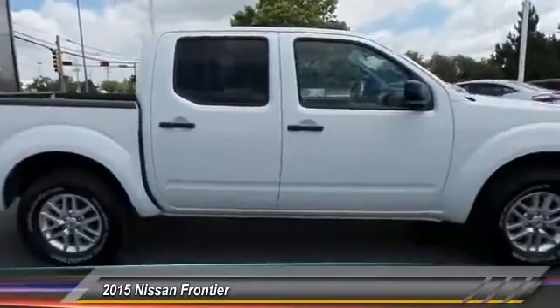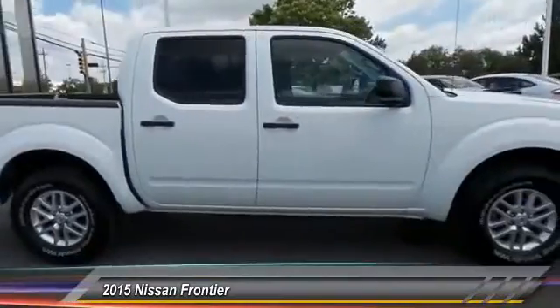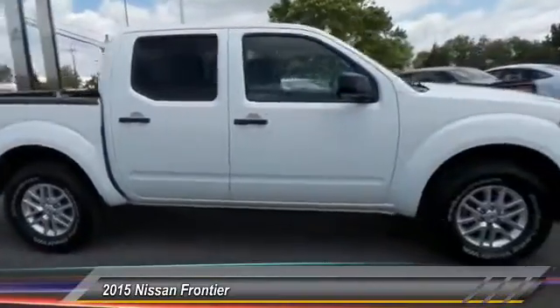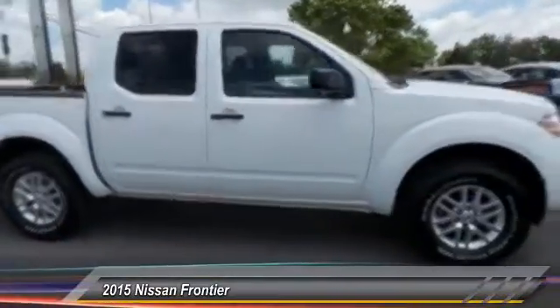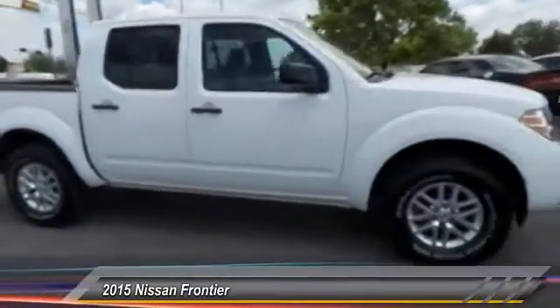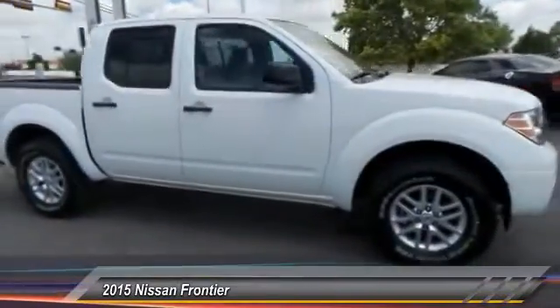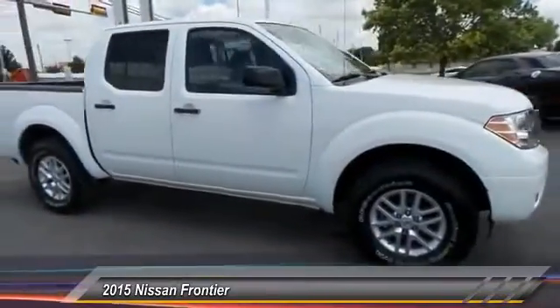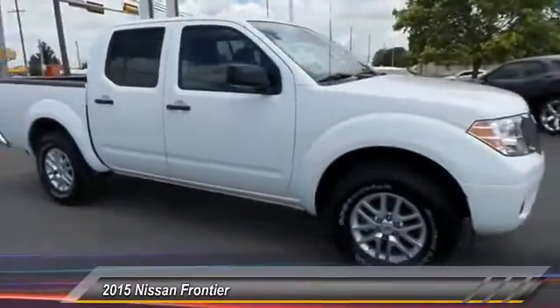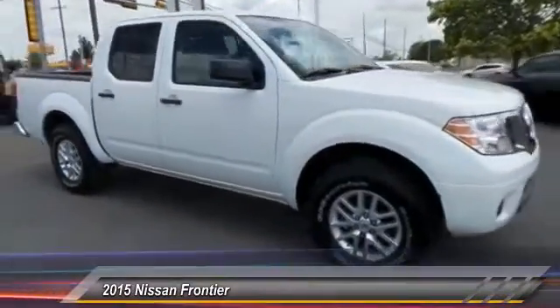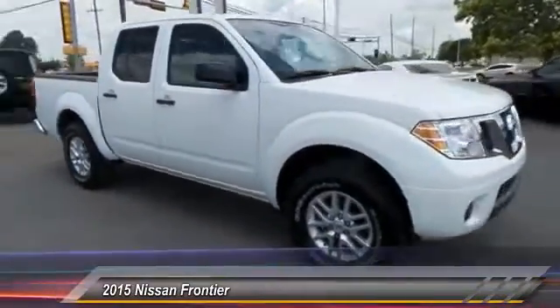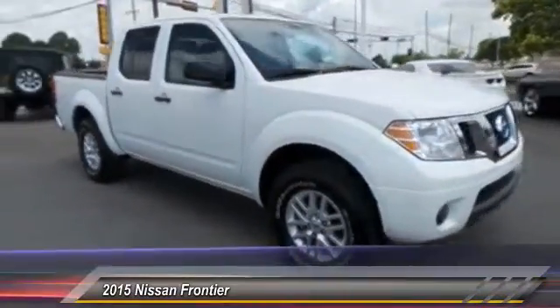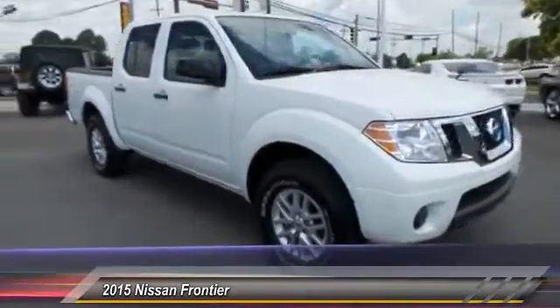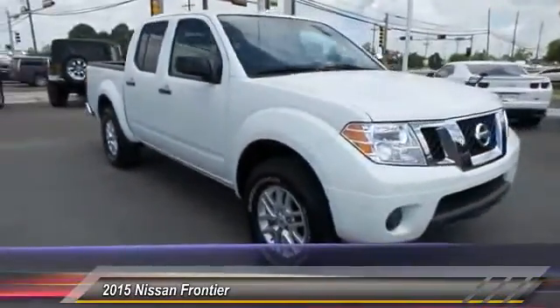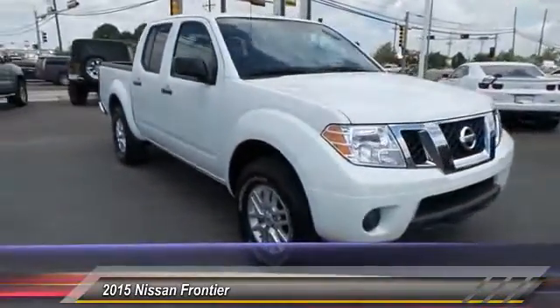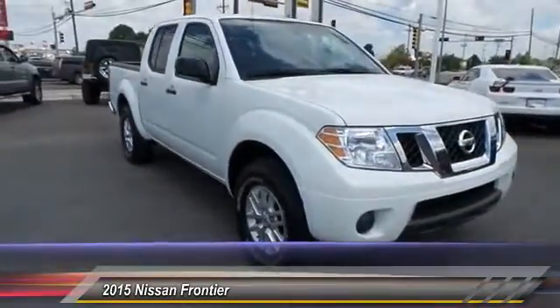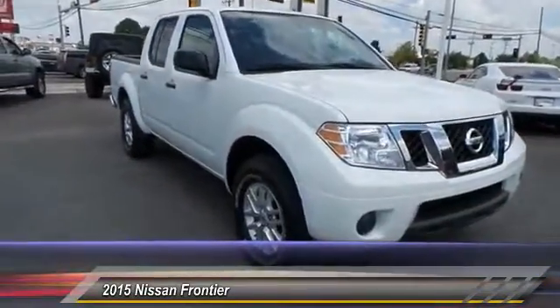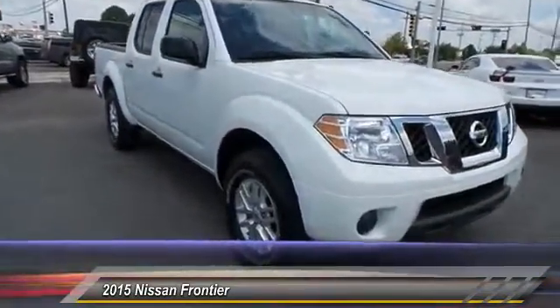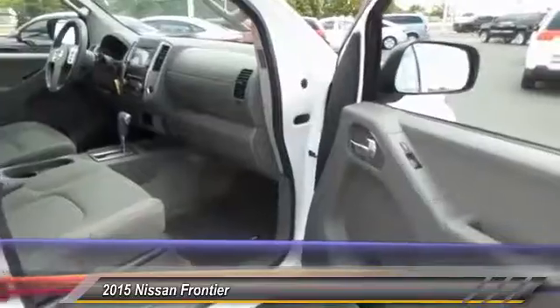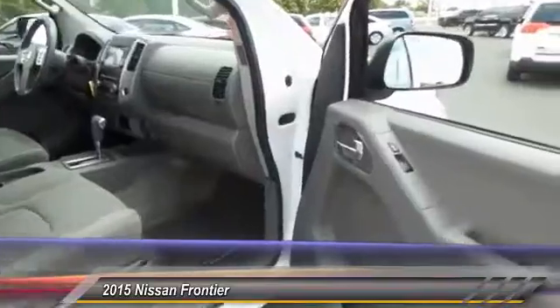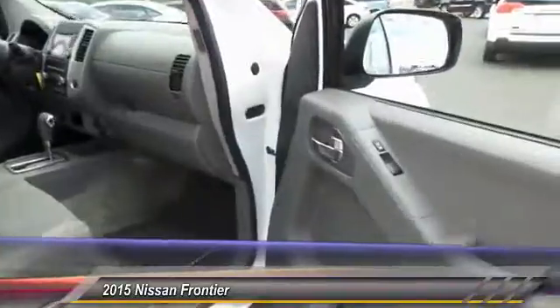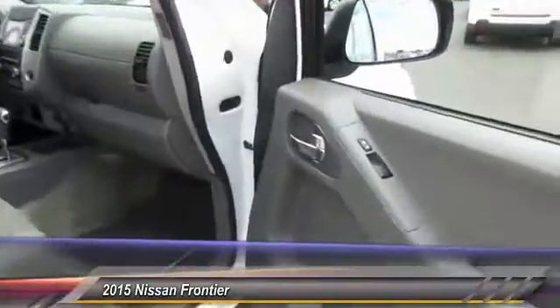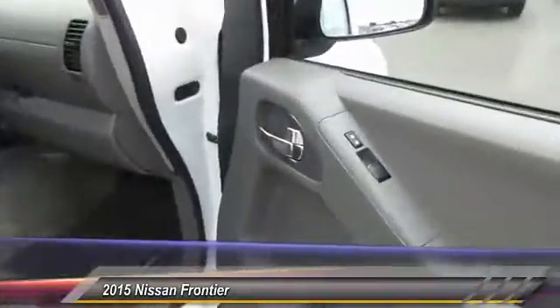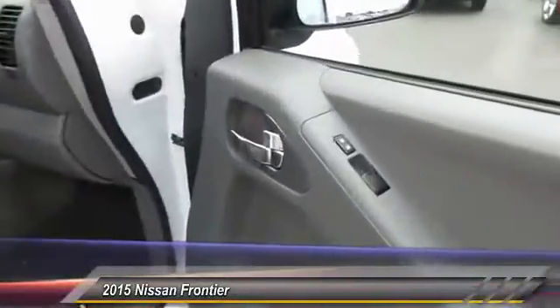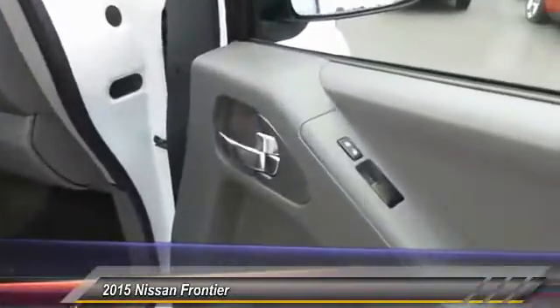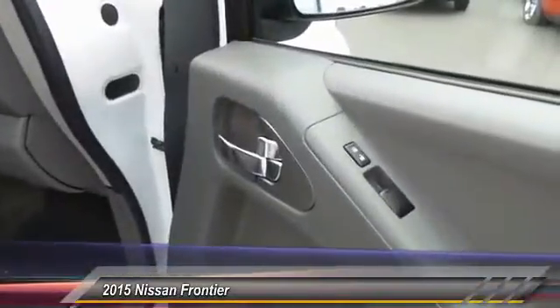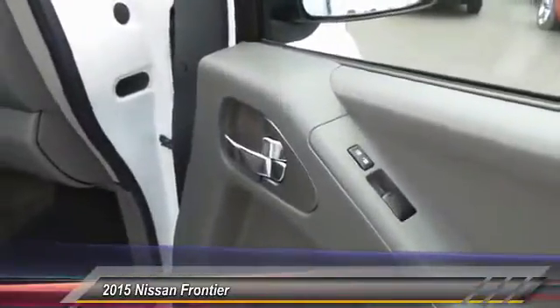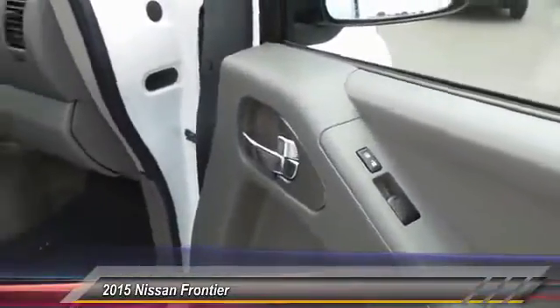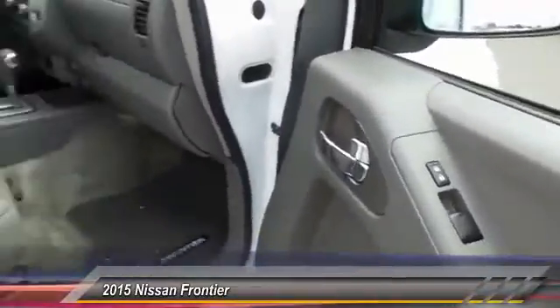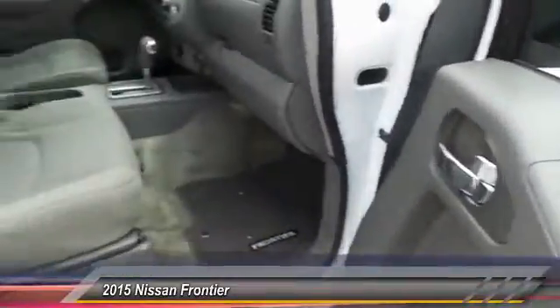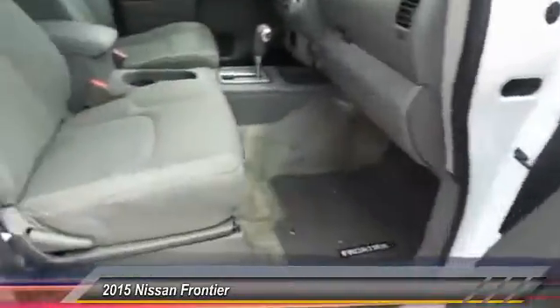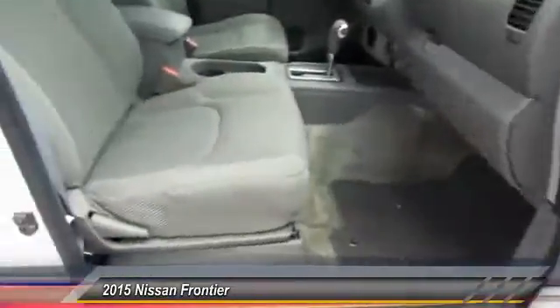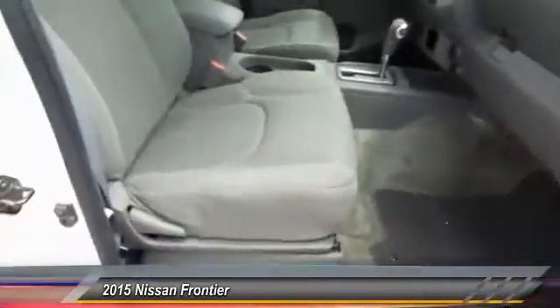The Frontier's interior comforts include cab versatility, under-seat storage, and seating for five, and it's priced below $30,000.